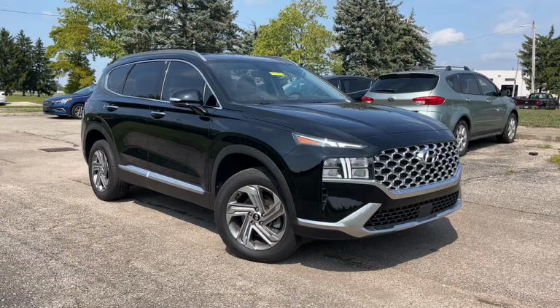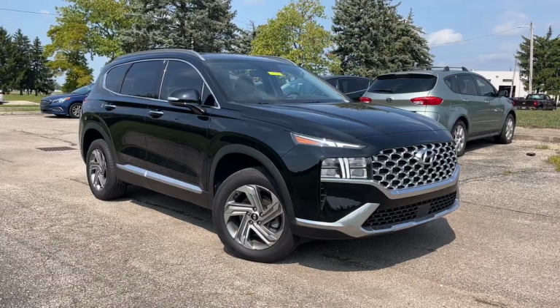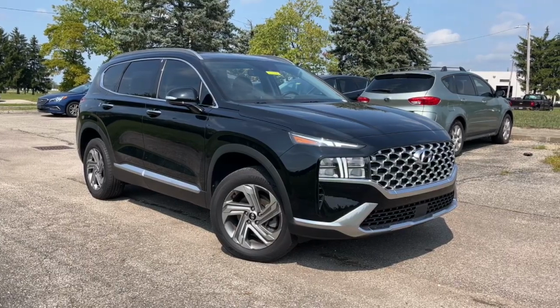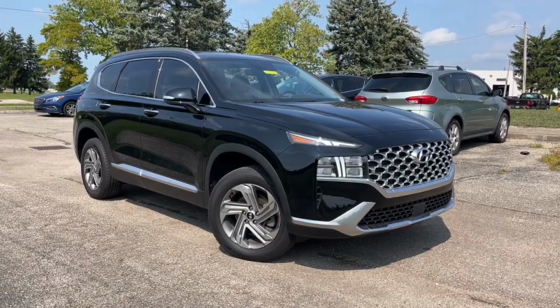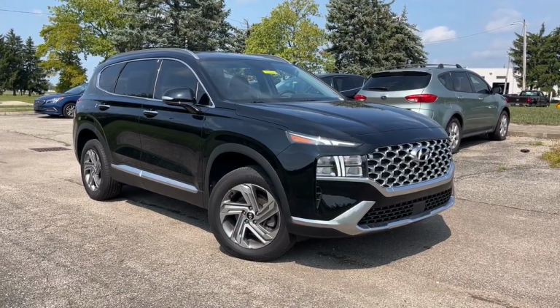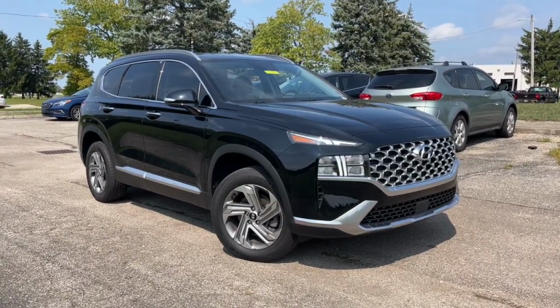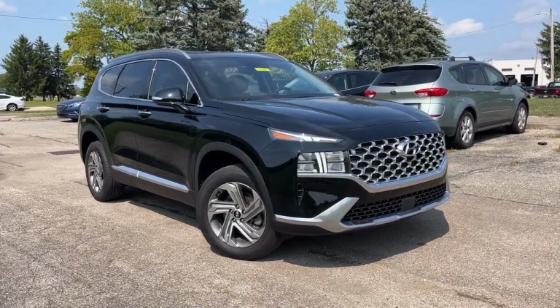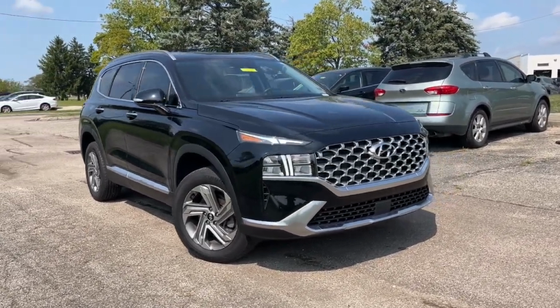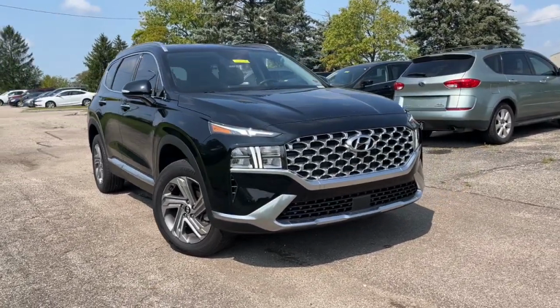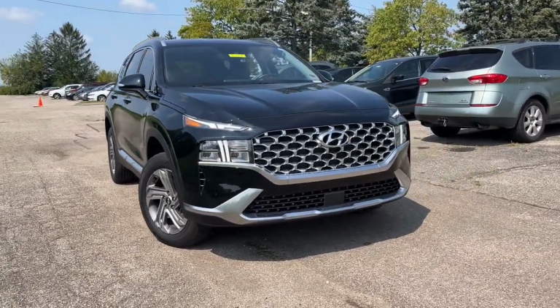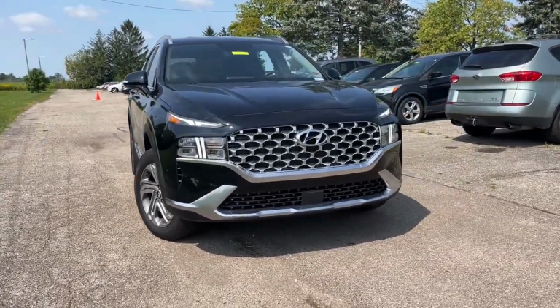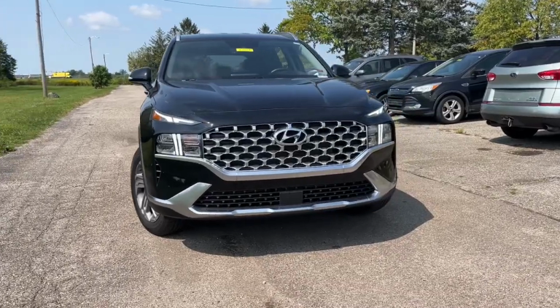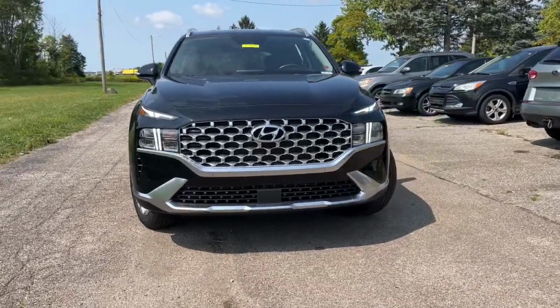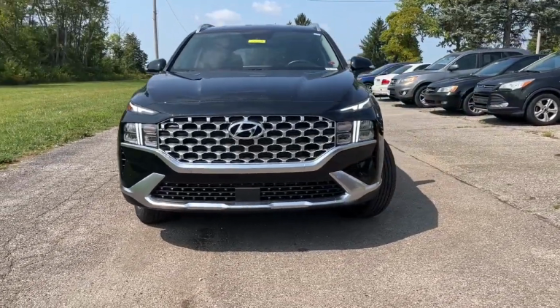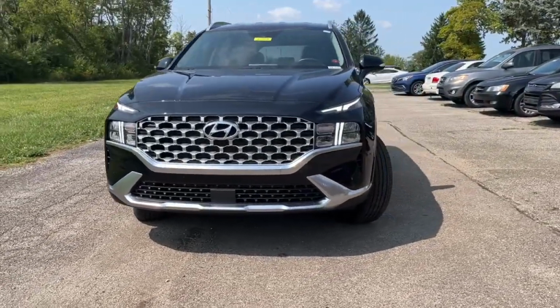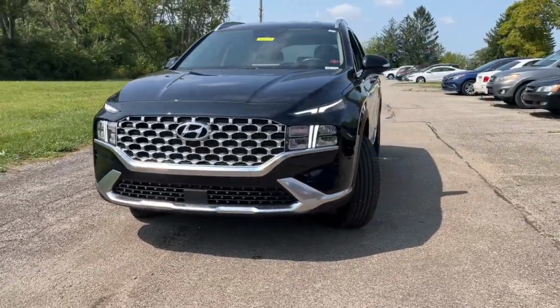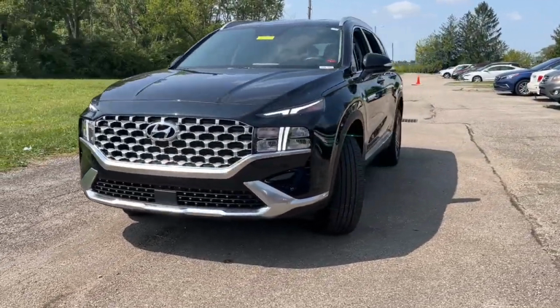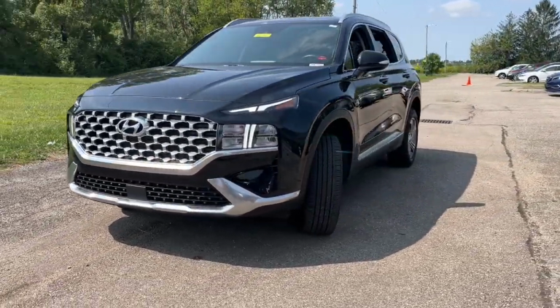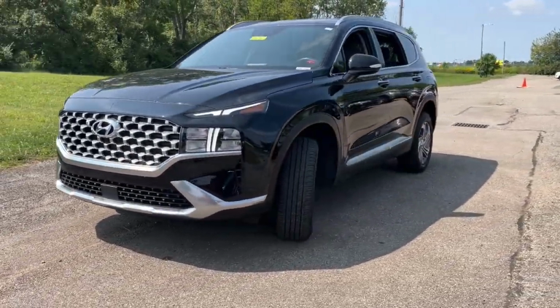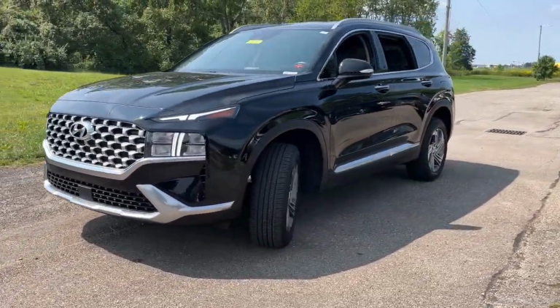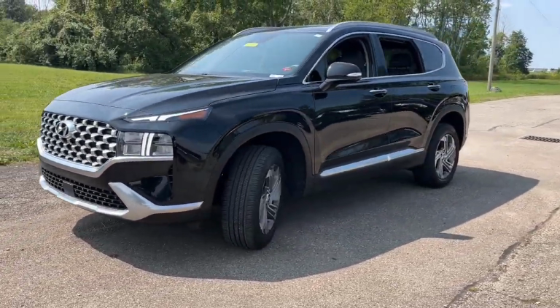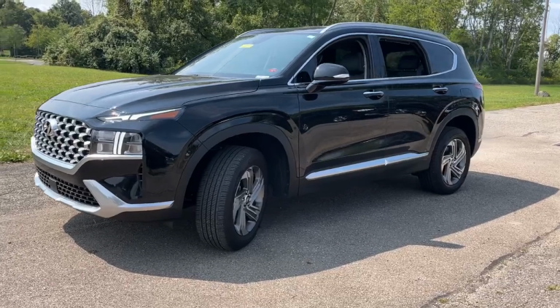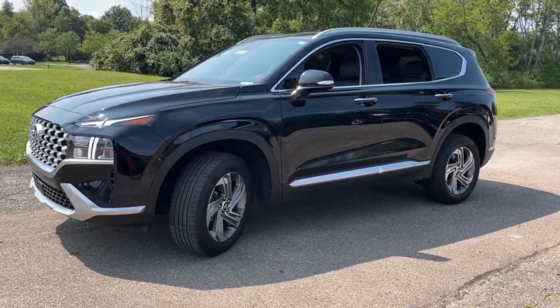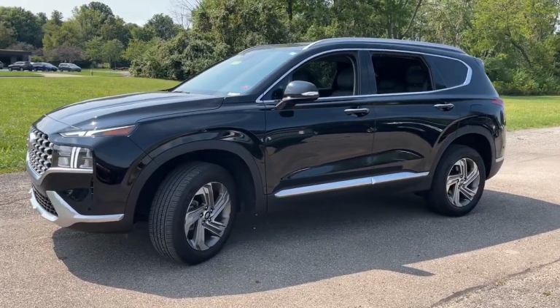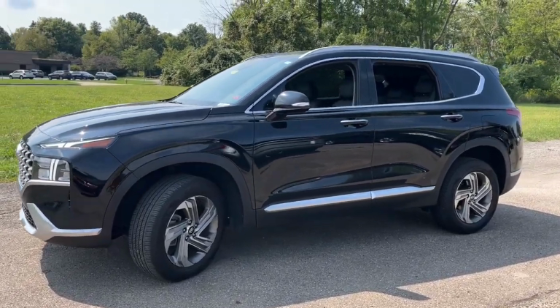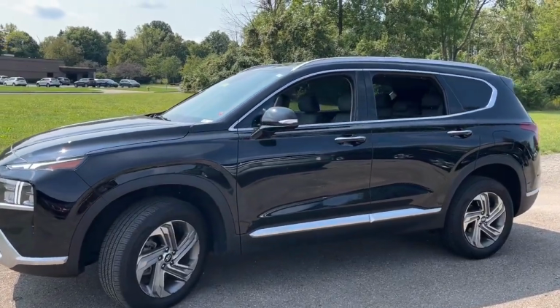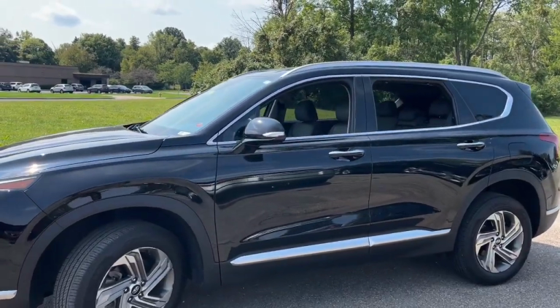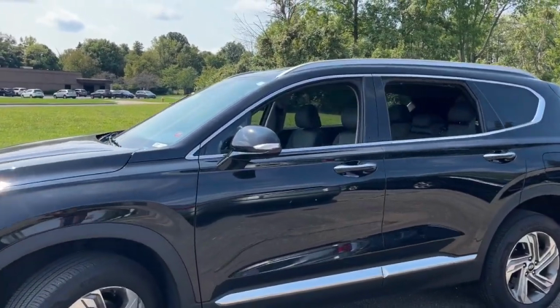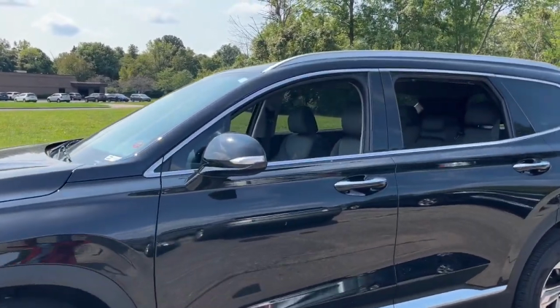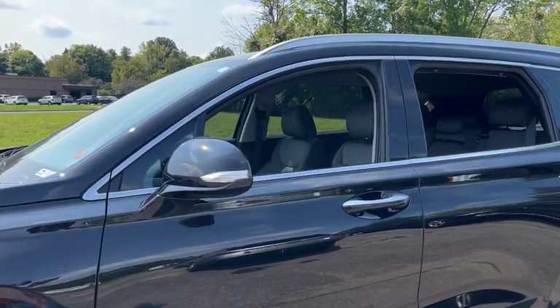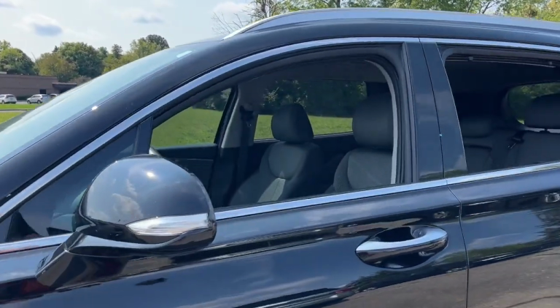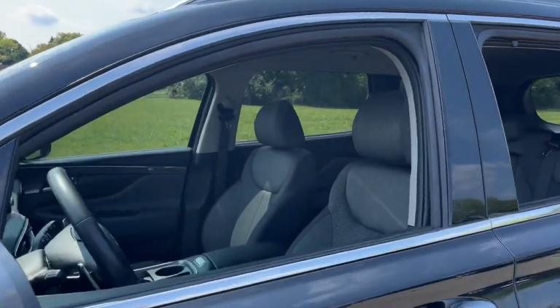Take a moment to check out the 2021 Hyundai Santa Fe. With less than 20,000 miles on the odometer, this vehicle stands out from the rest. Handsome and versatile, this Santa Fe brings ease and comfort to your busy lifestyle.